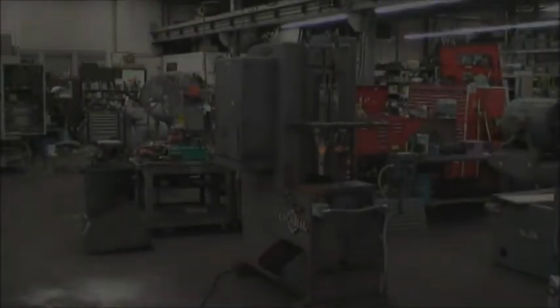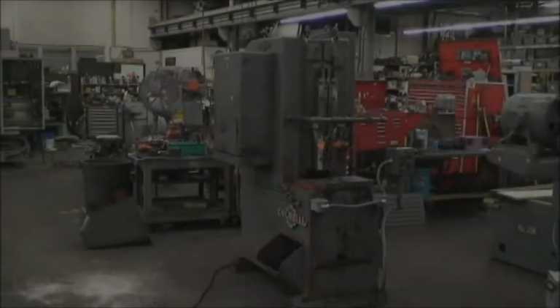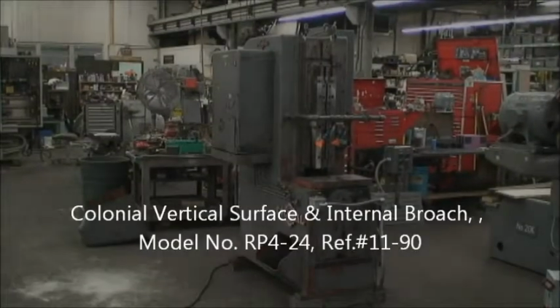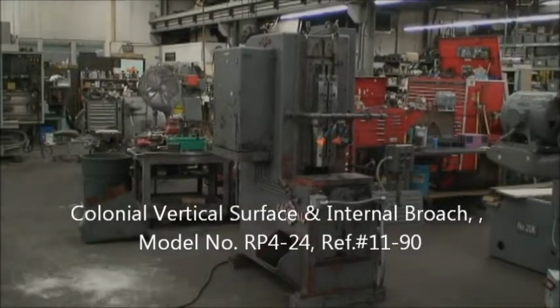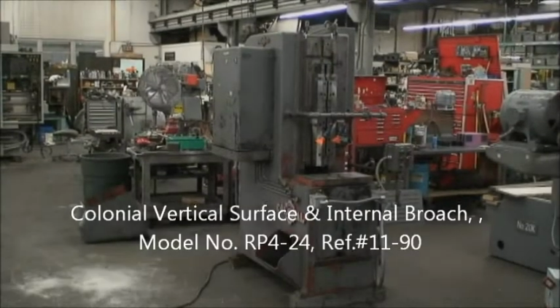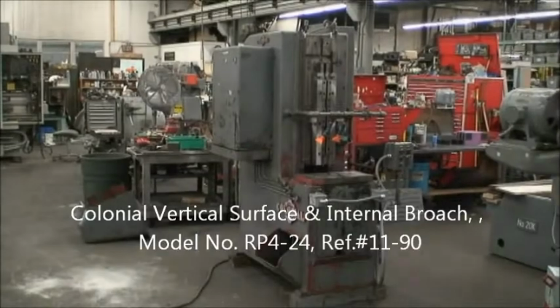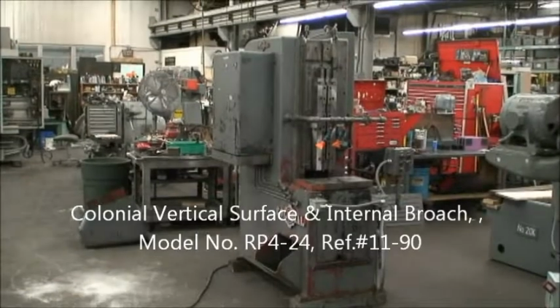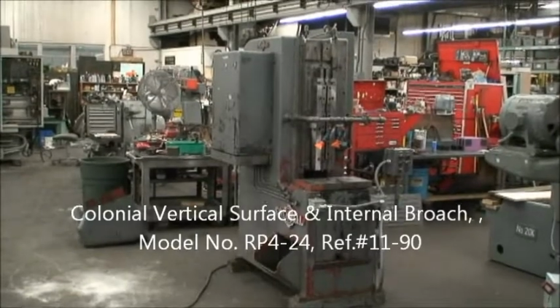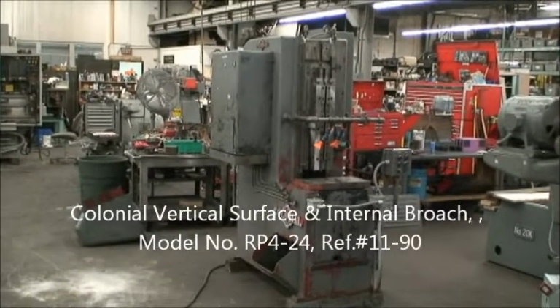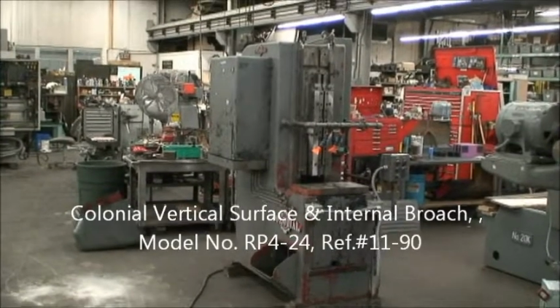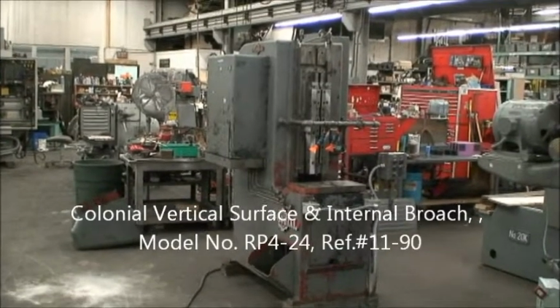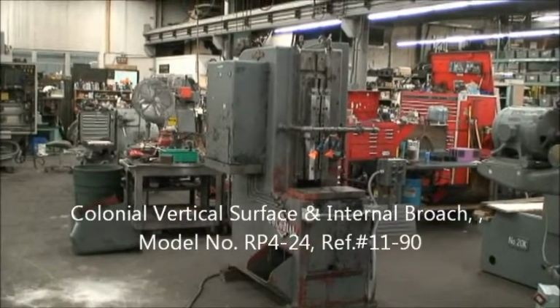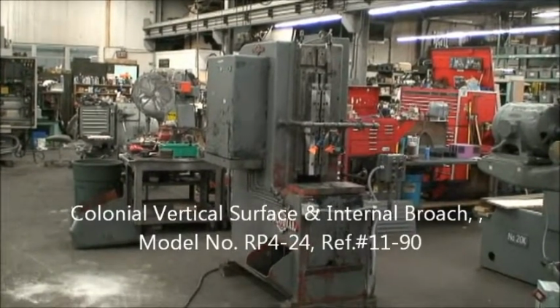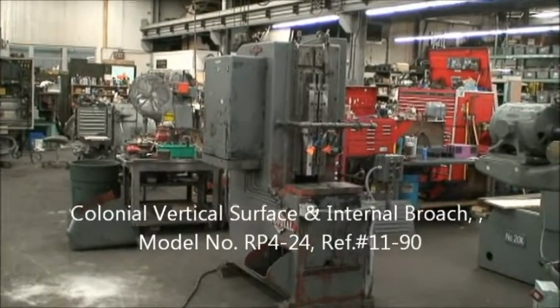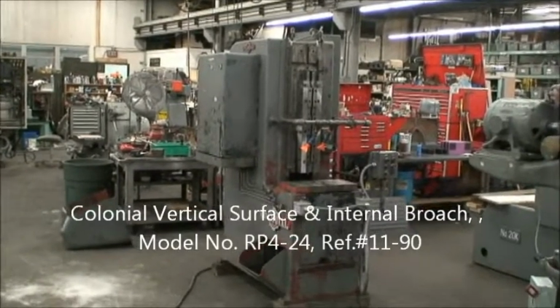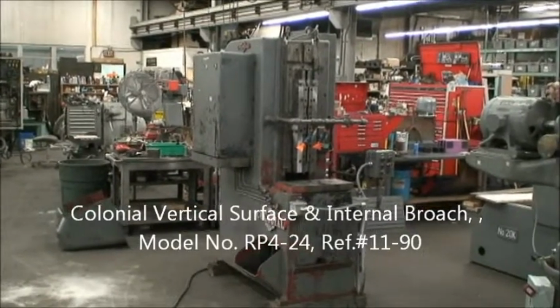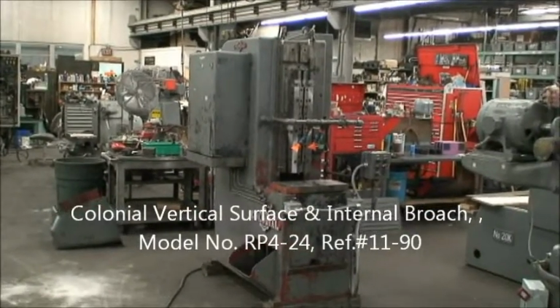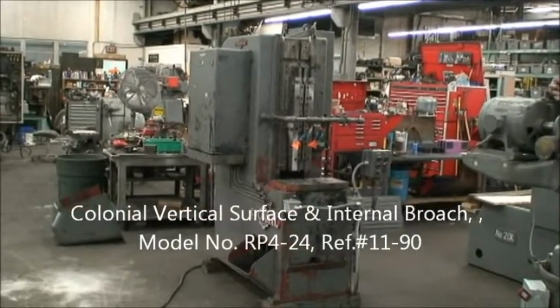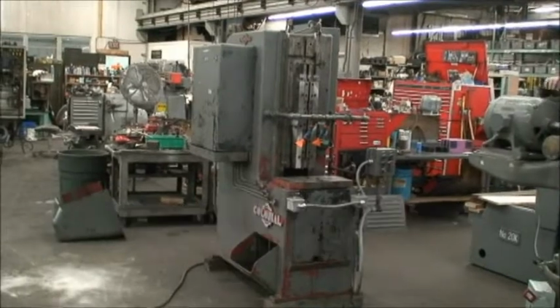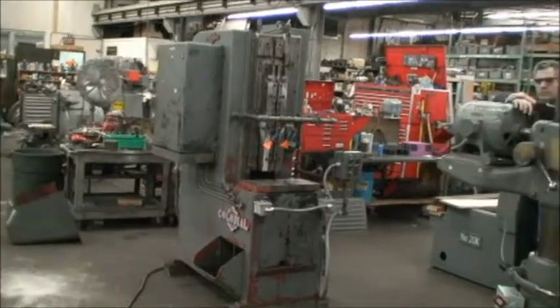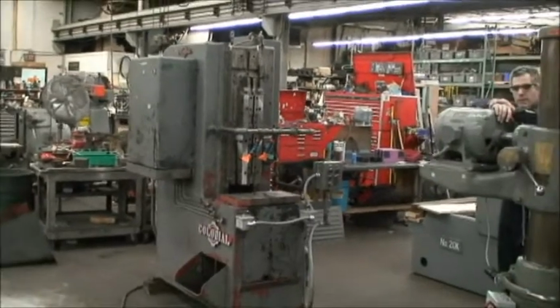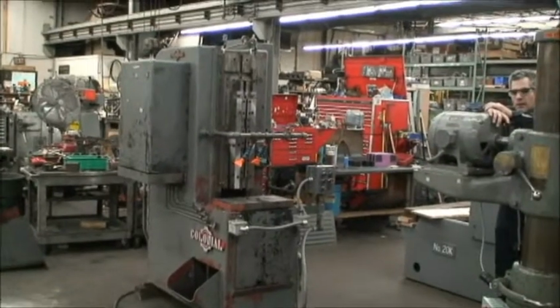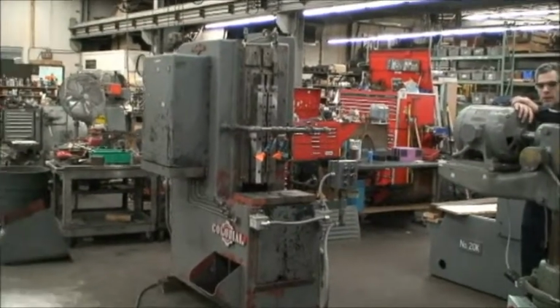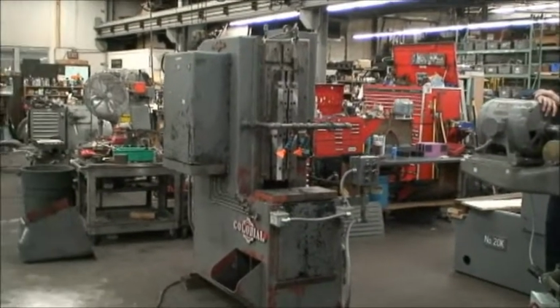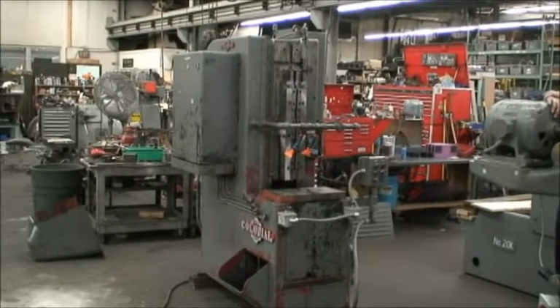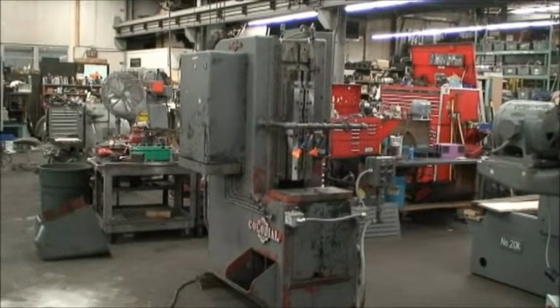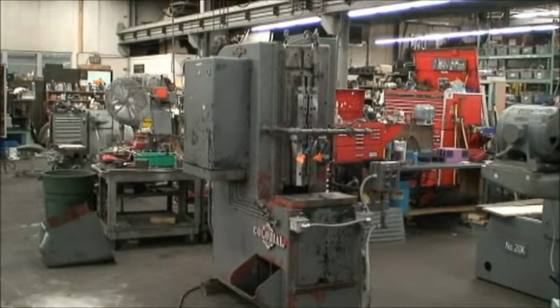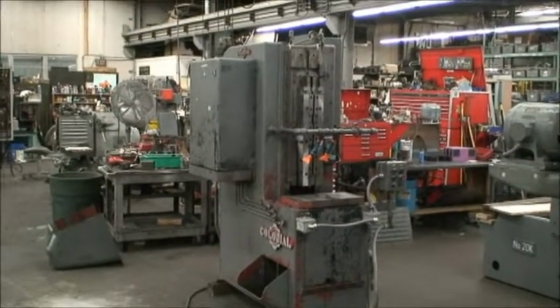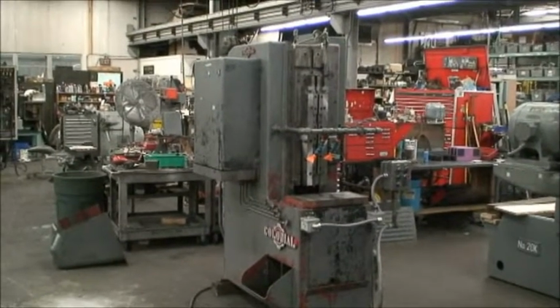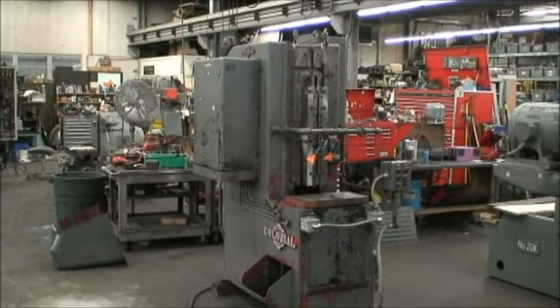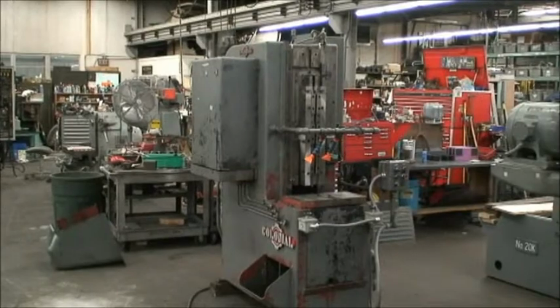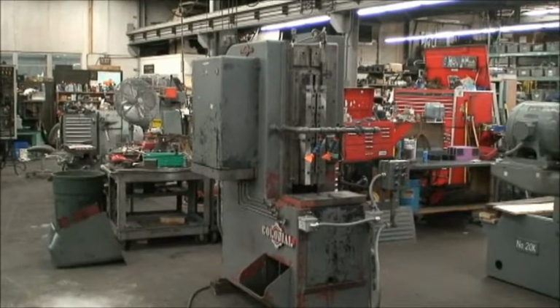Hello and welcome to Industrial Surplus. This is a video demonstration of our Colonial Surface and internal broaching machine. It's a model RP4-24.